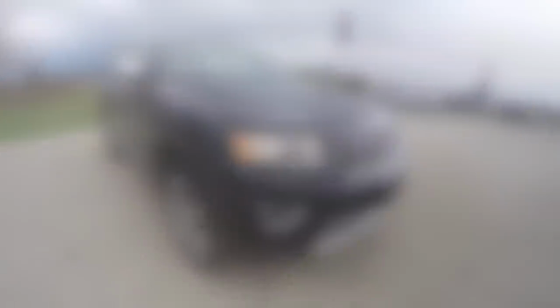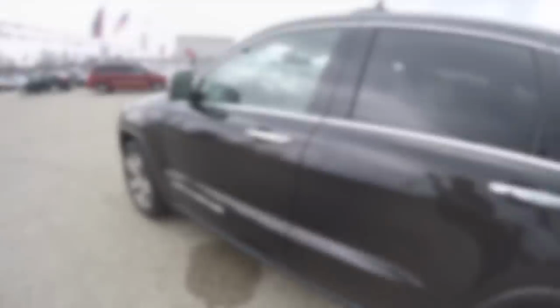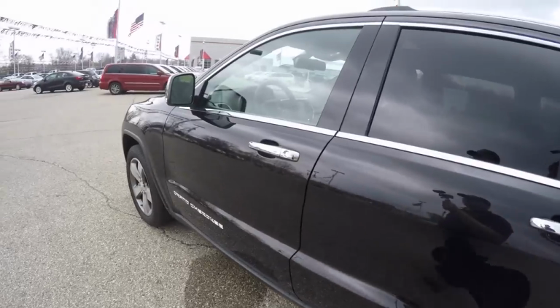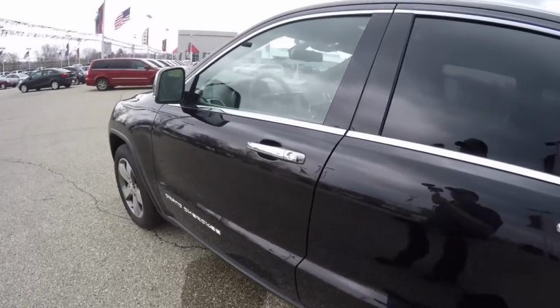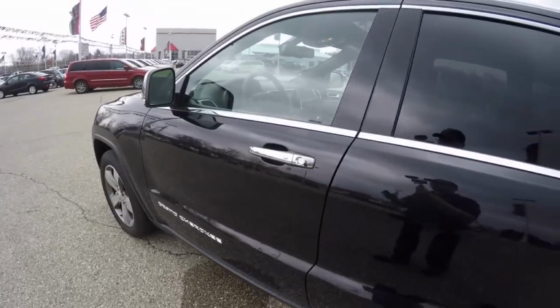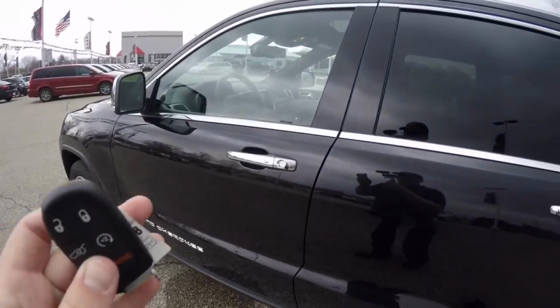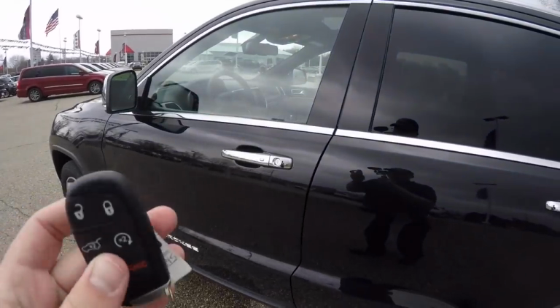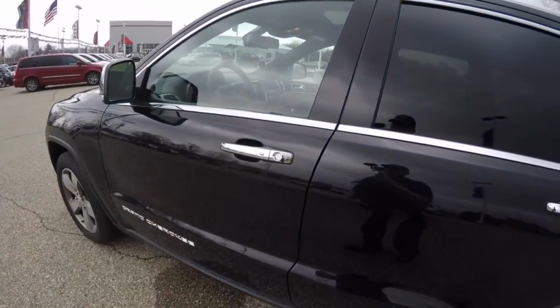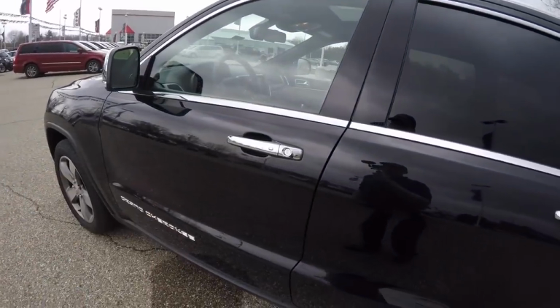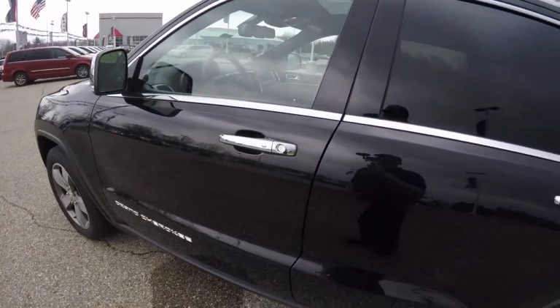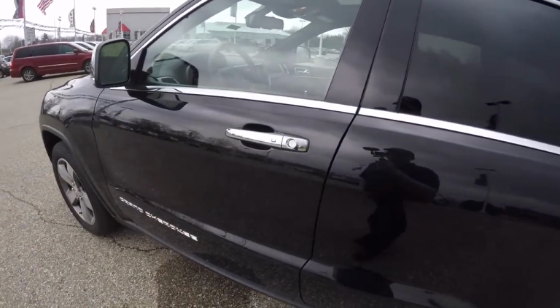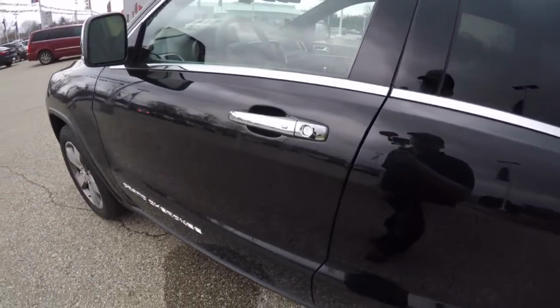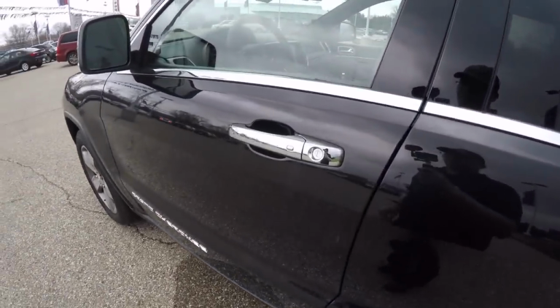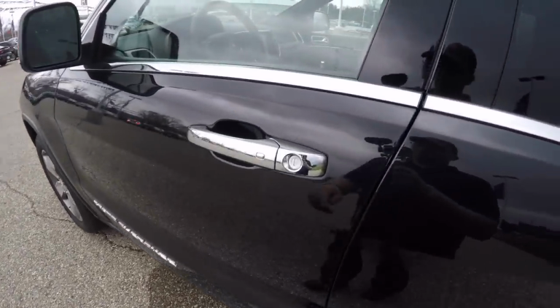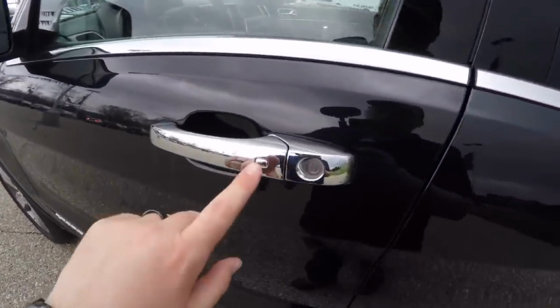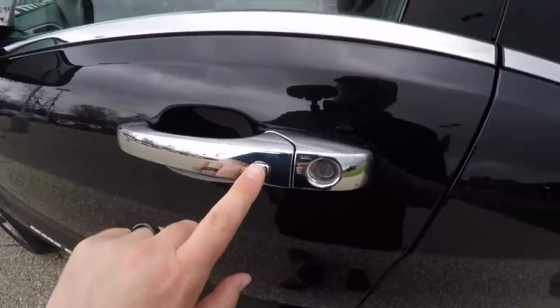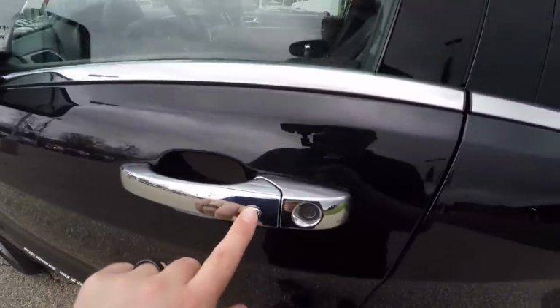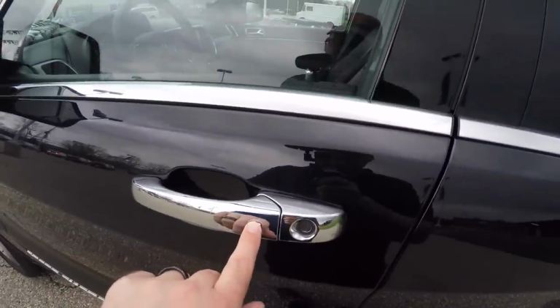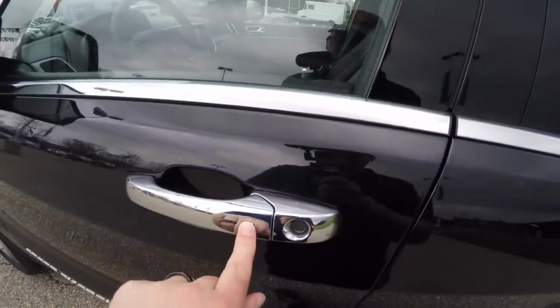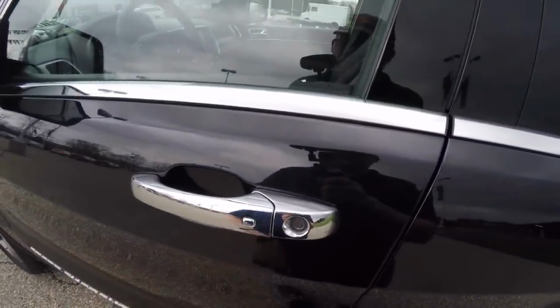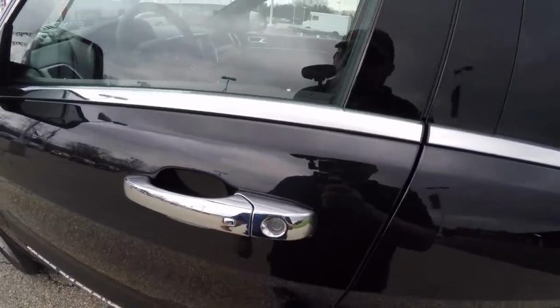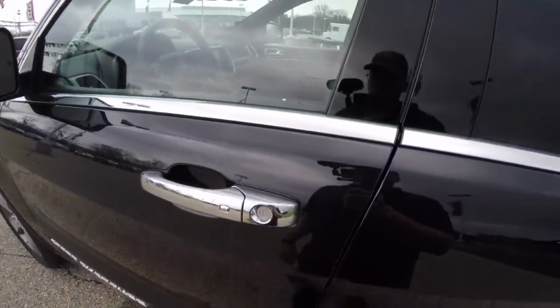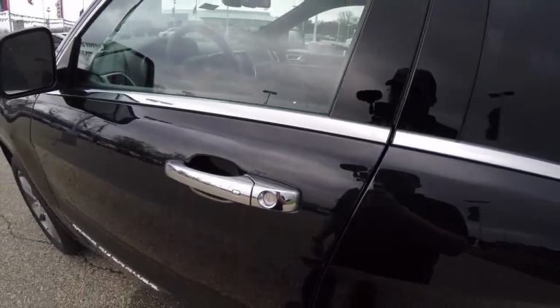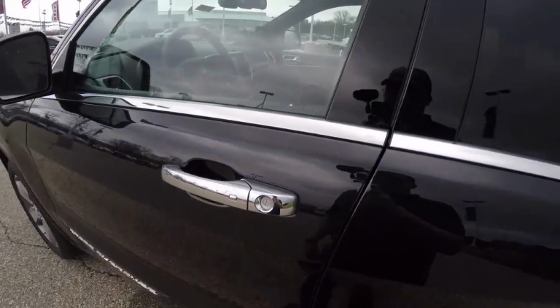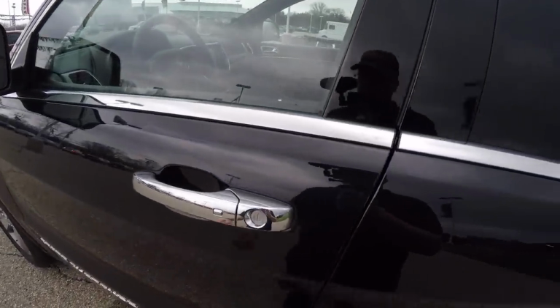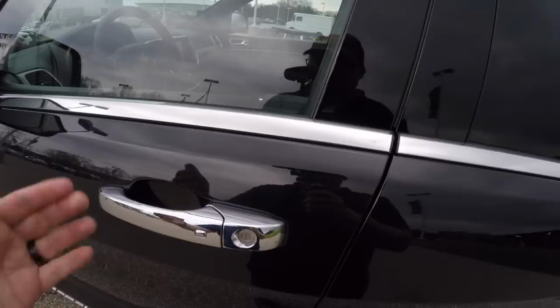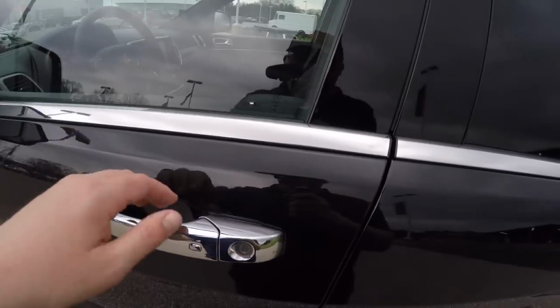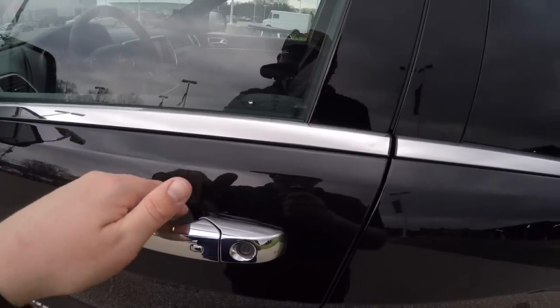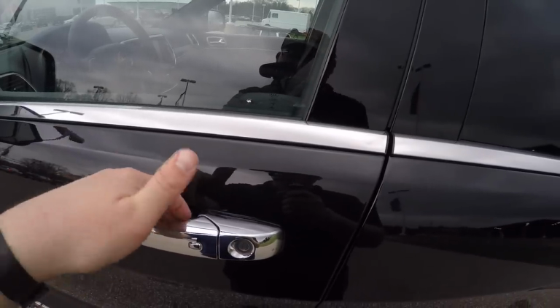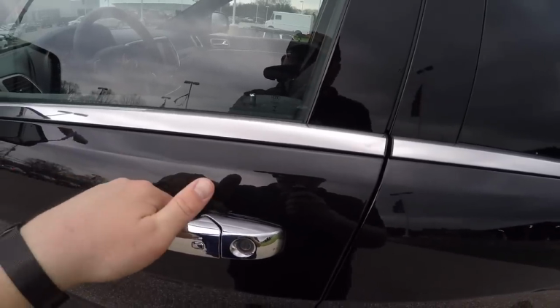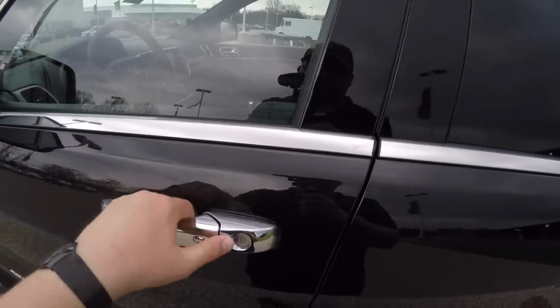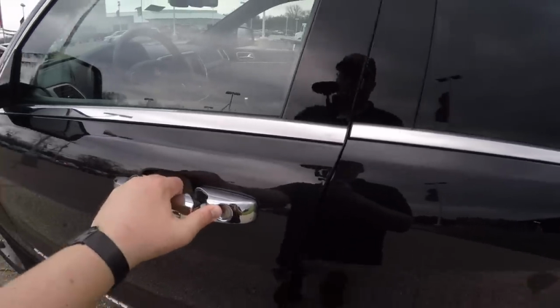To use keyless enter and go, simply keep the key fob in your purse or pocket. Locate the chrome button on the door and press it to lock the vehicle. The horn will chirp and the vehicle will lock. To unlock, just simply grab the handle as you would to open it — touch sensors will unlock the vehicle.